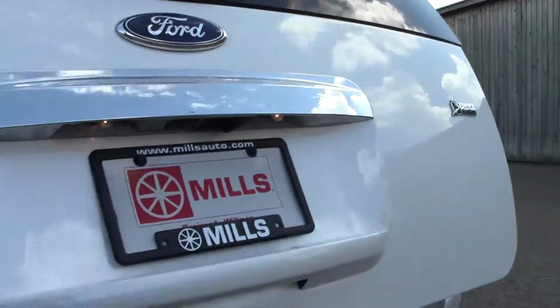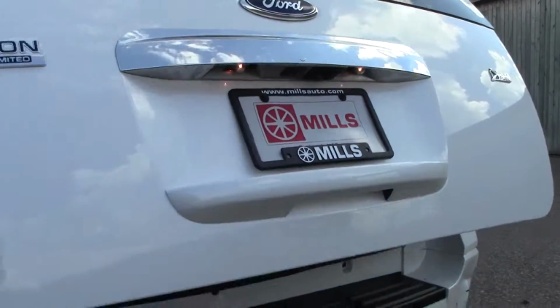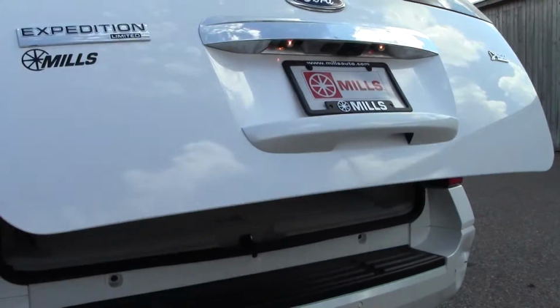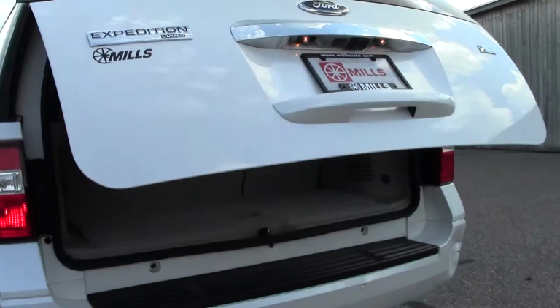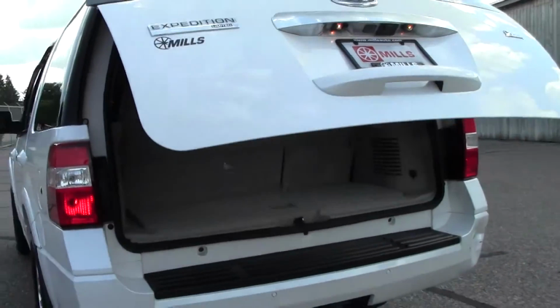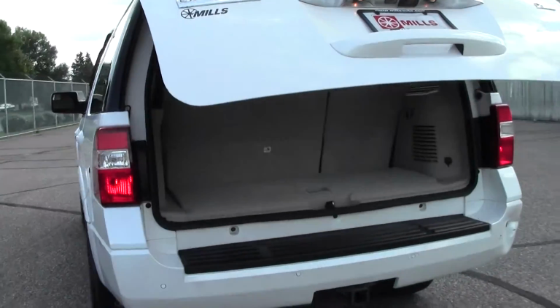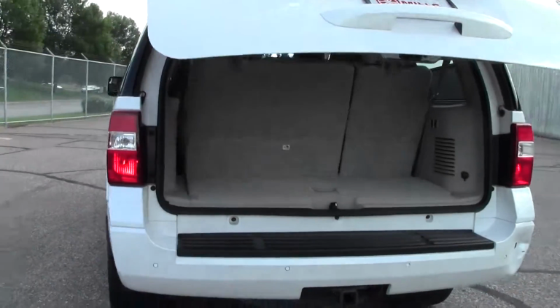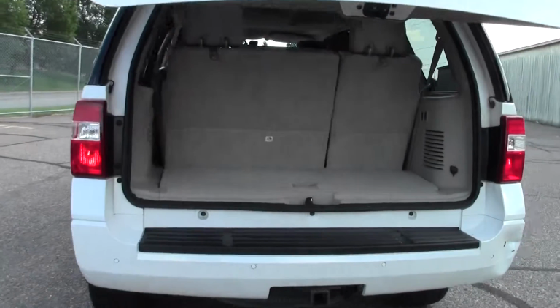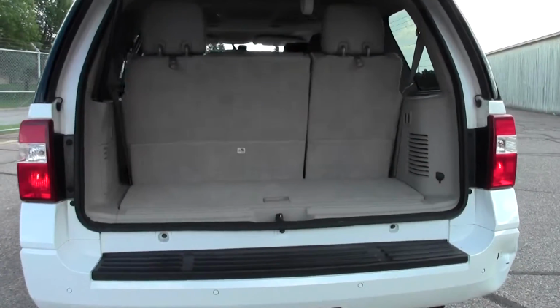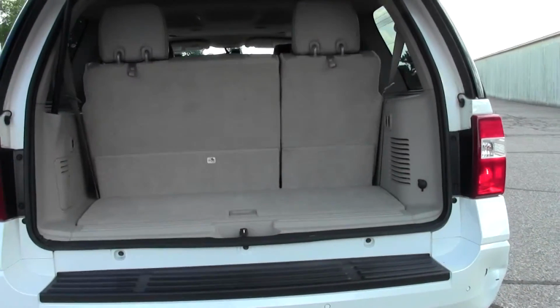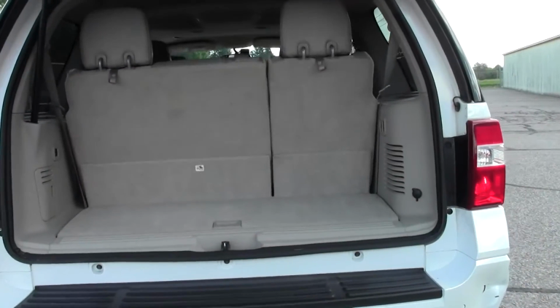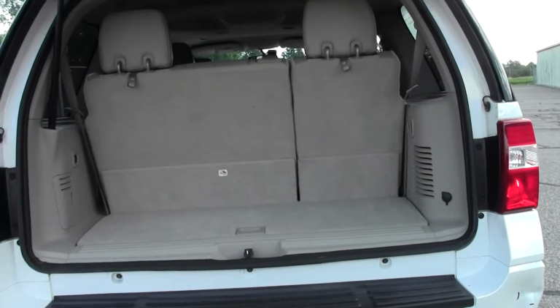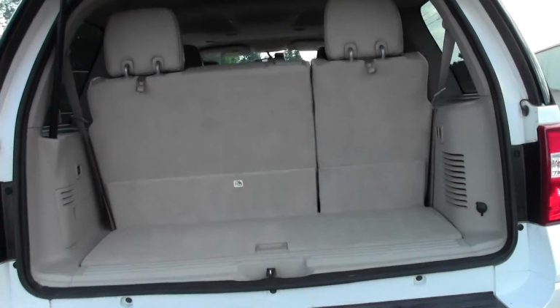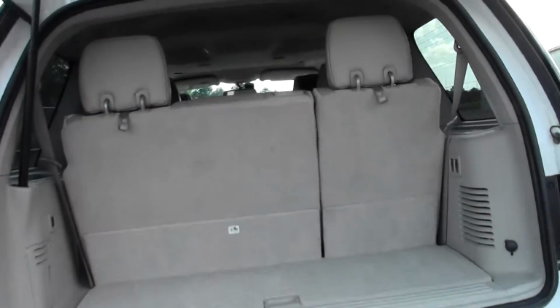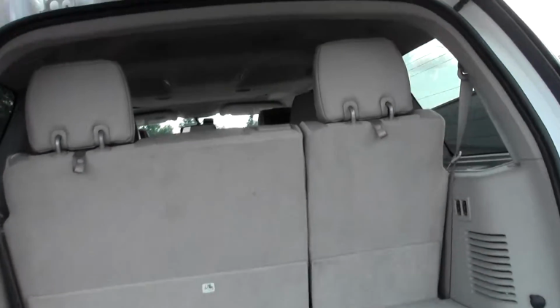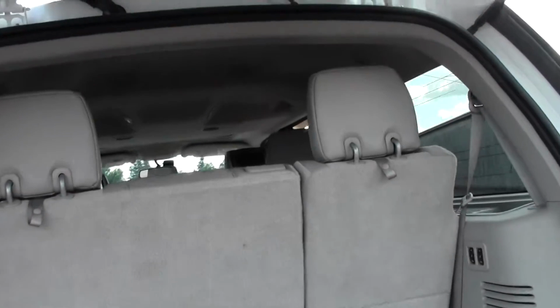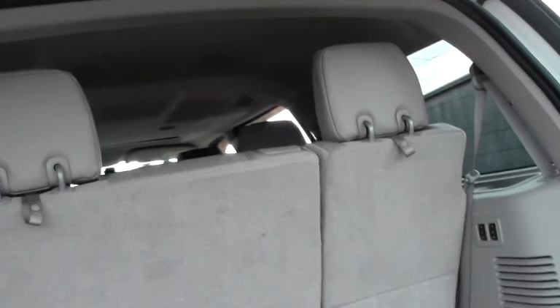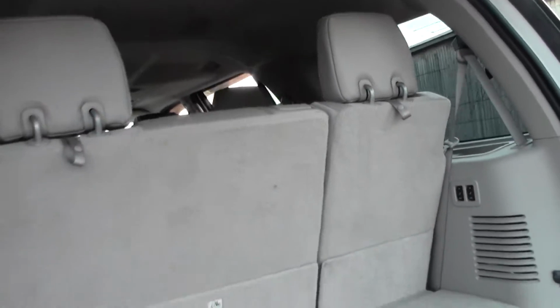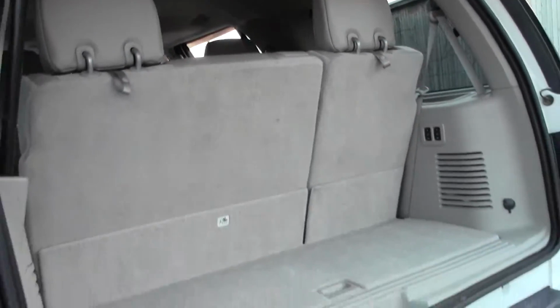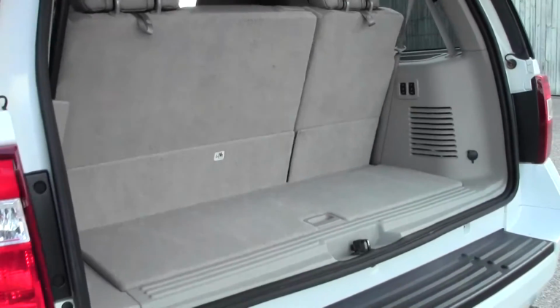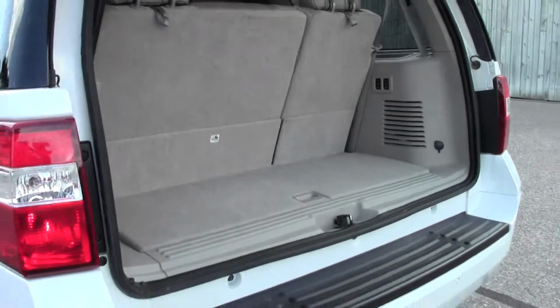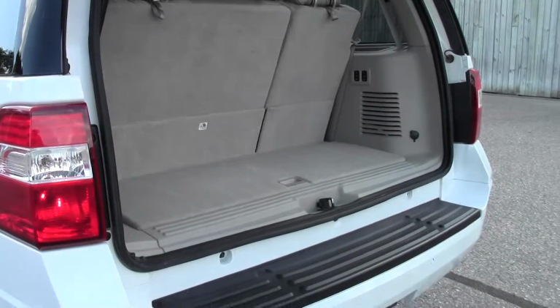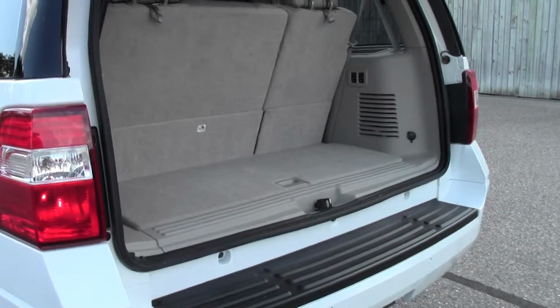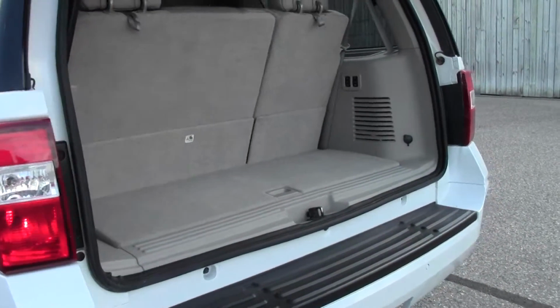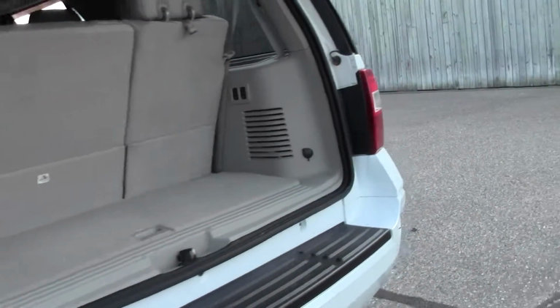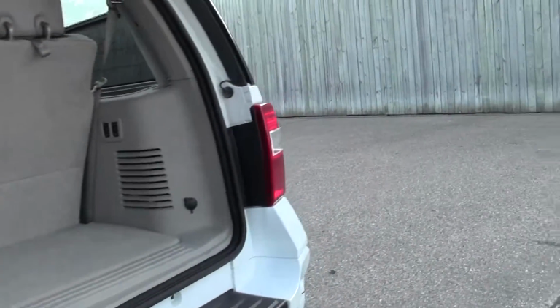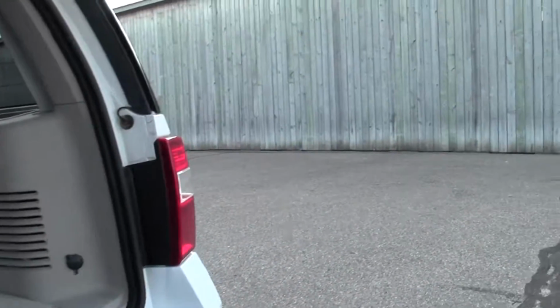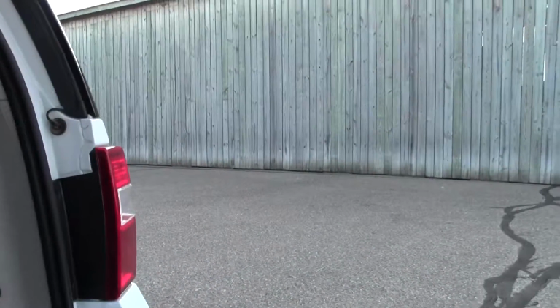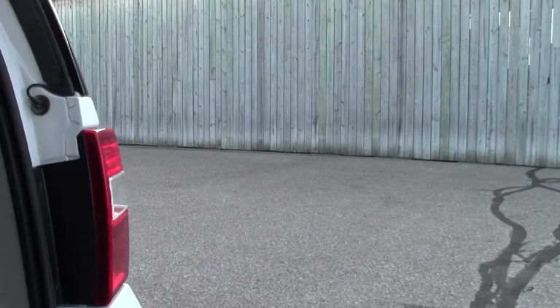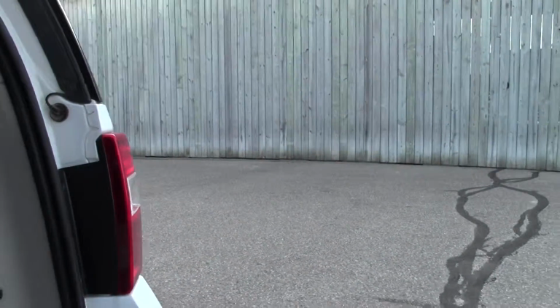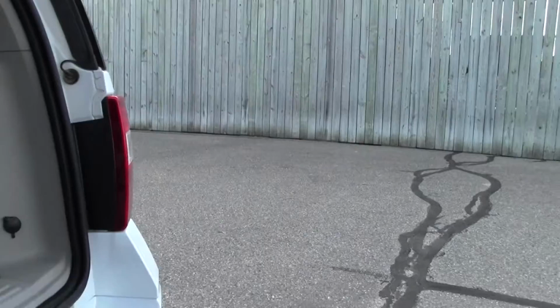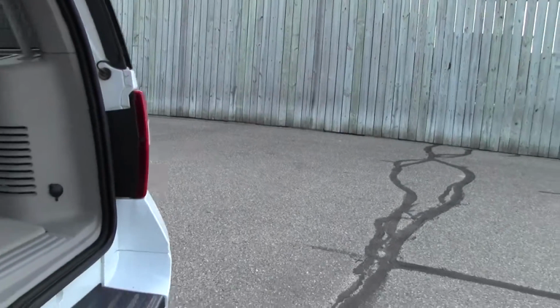Power lift gate, and there's your cargo space. Not a whole lot of room right now, but that's because the third row is up. You can put that down with just a couple of buttons — really easy to do.